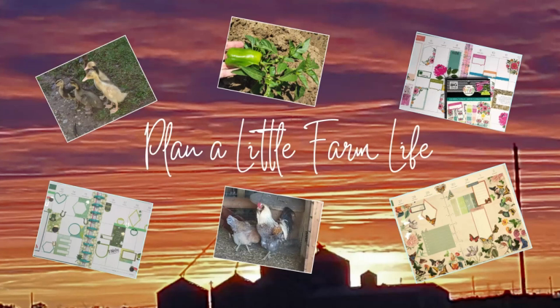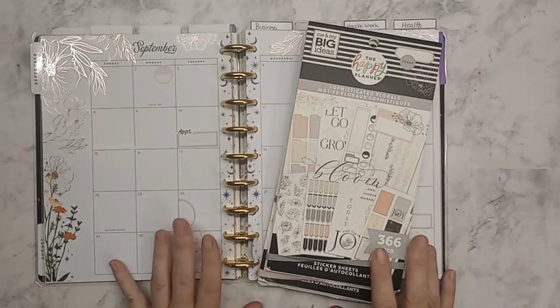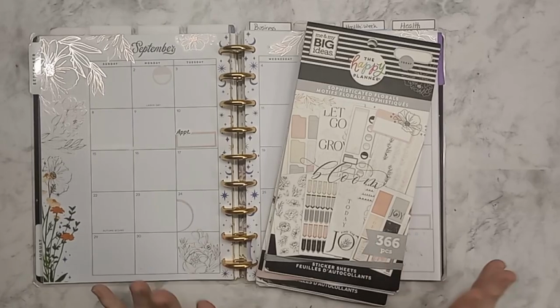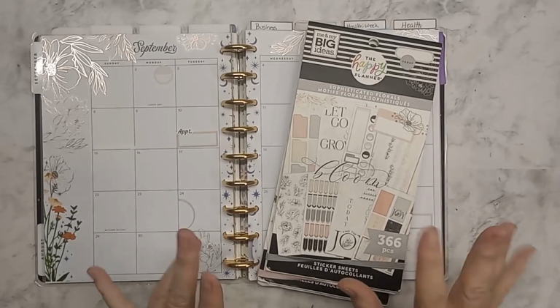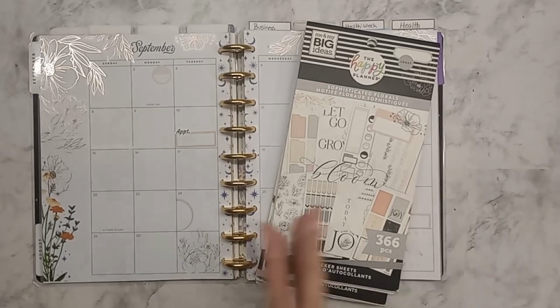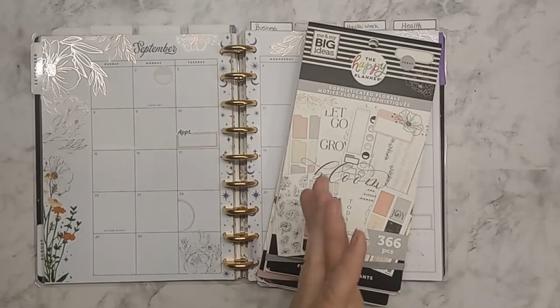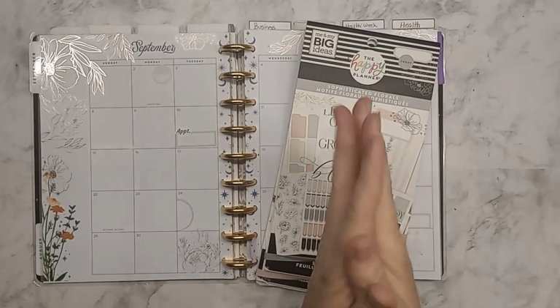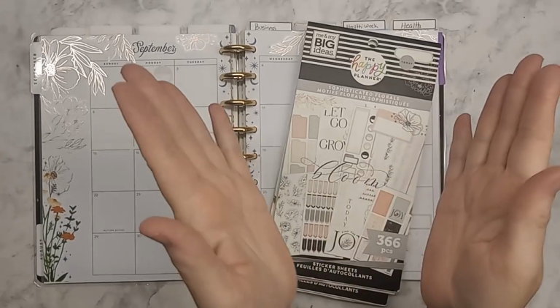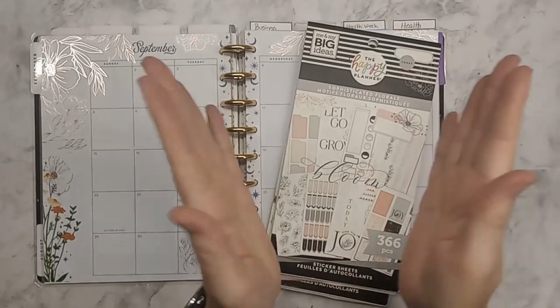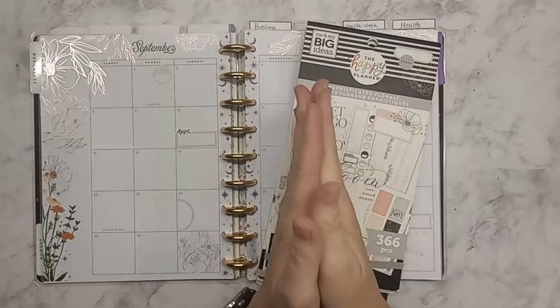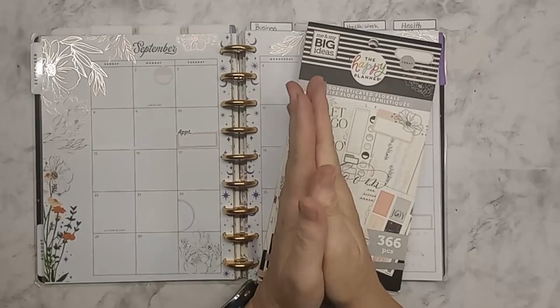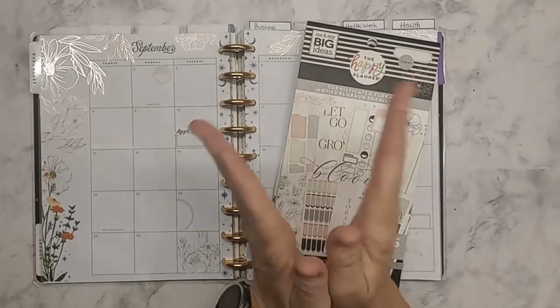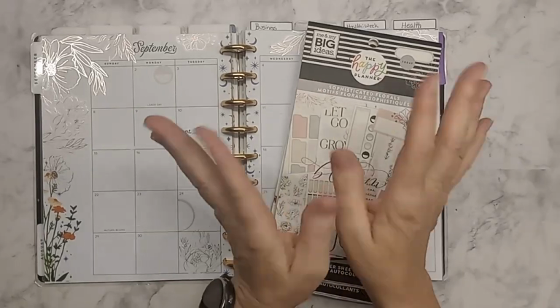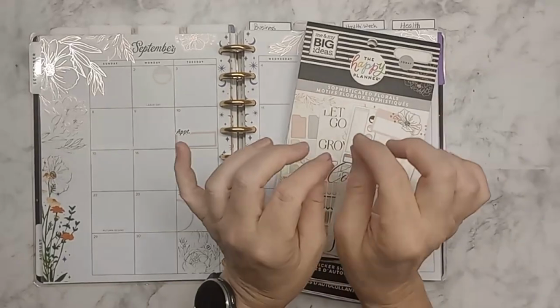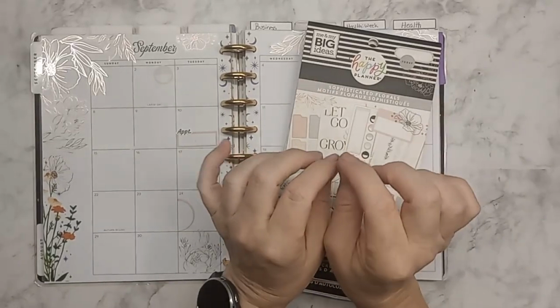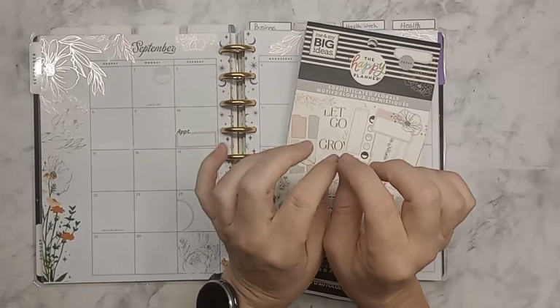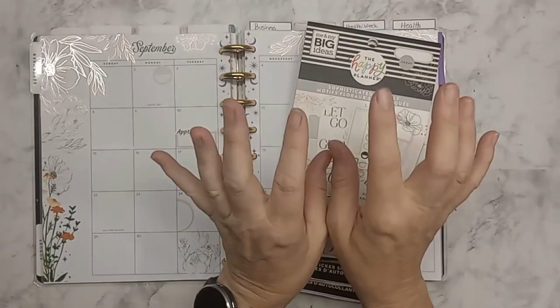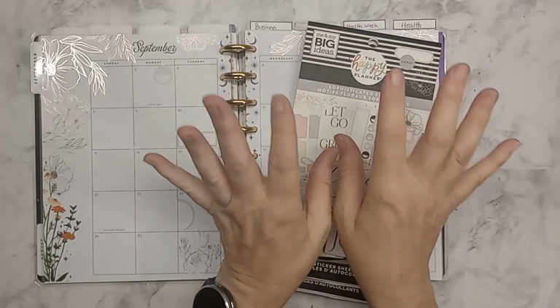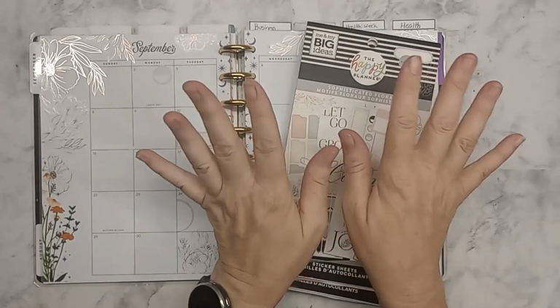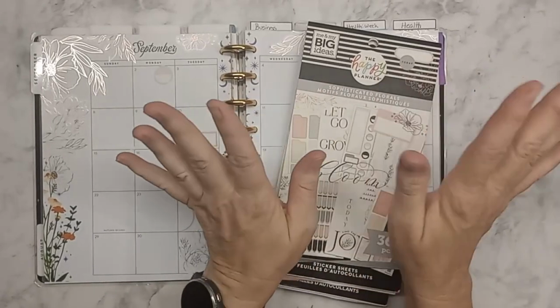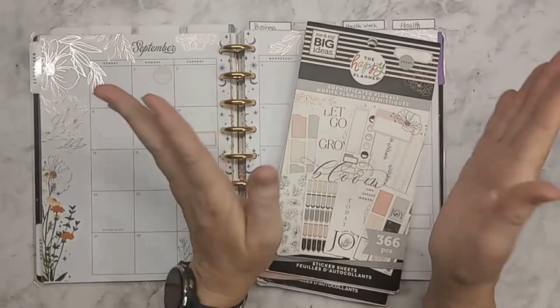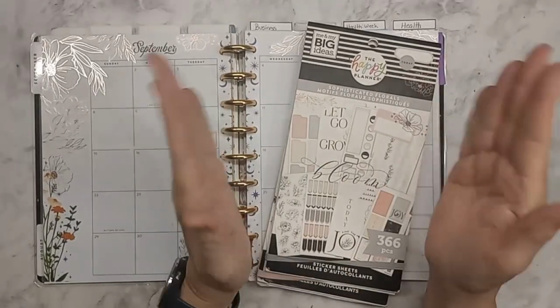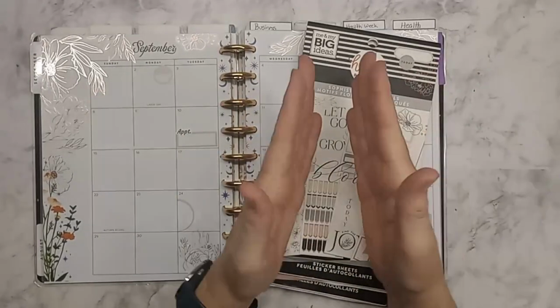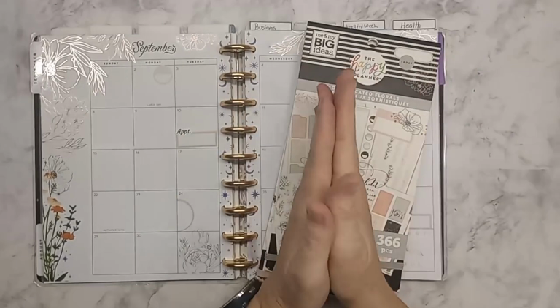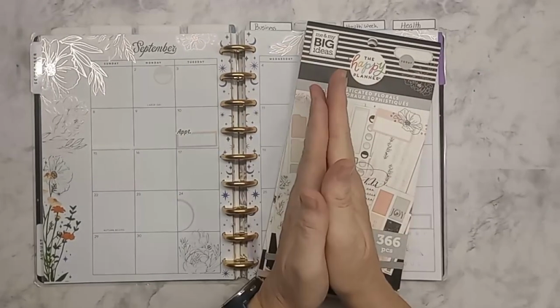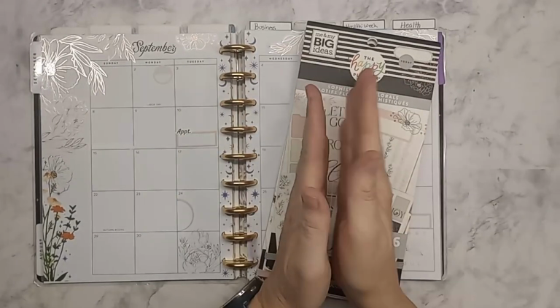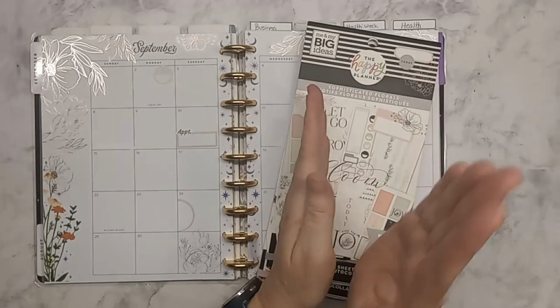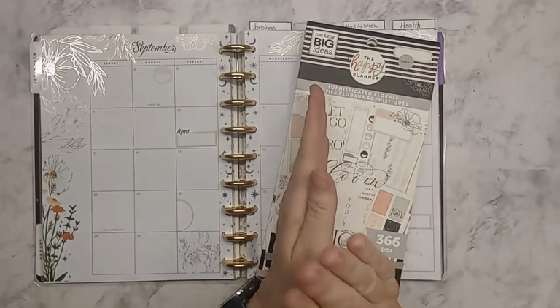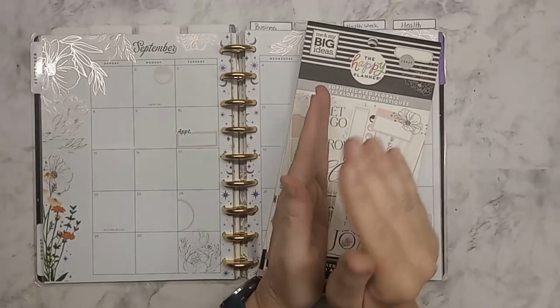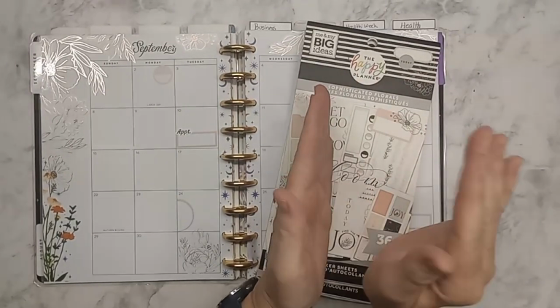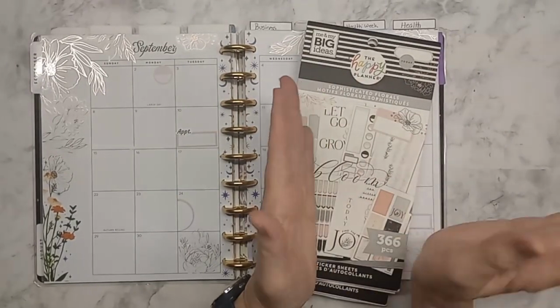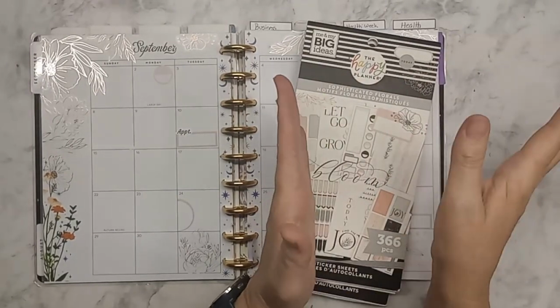Hey guys, welcome back. This is Tina from Pinellal Farm Life and today we're going to be planning out the first week in September.